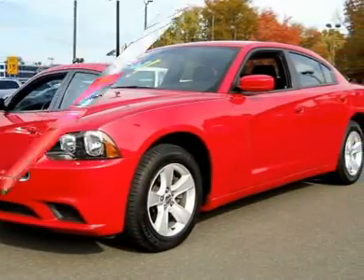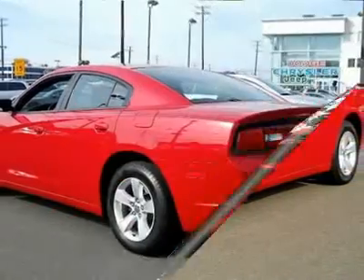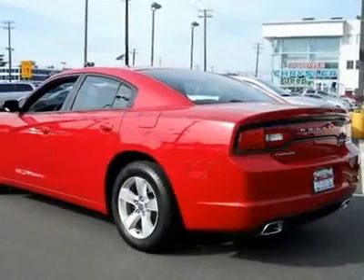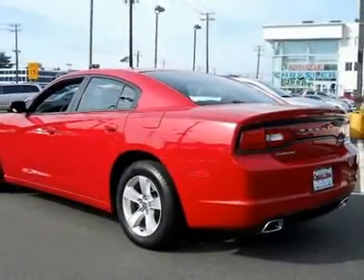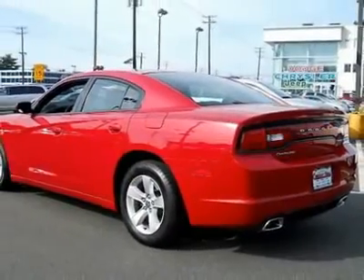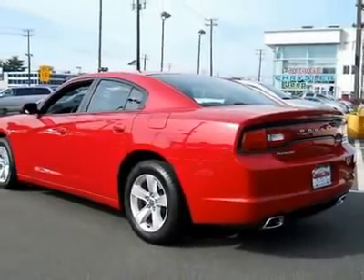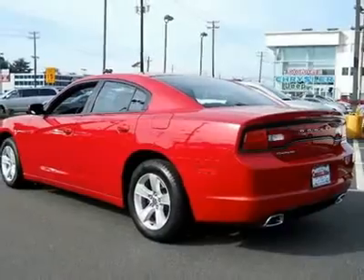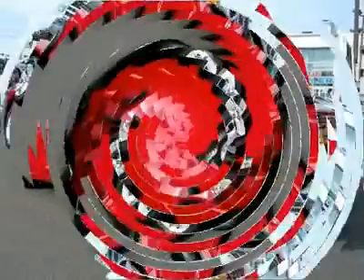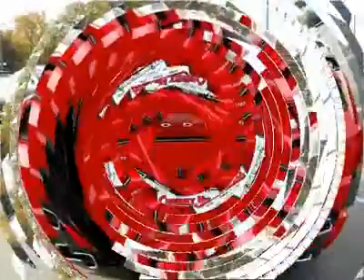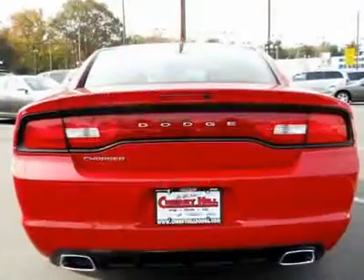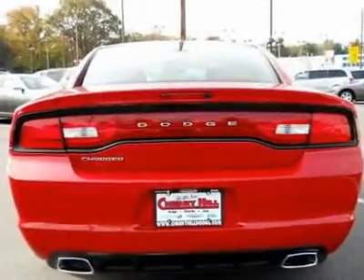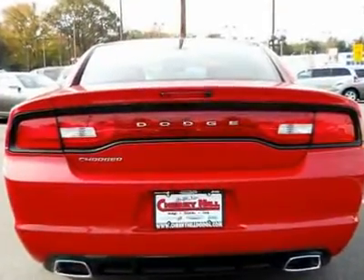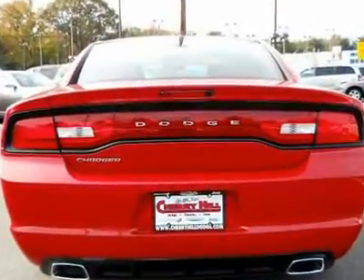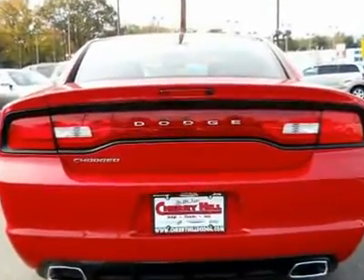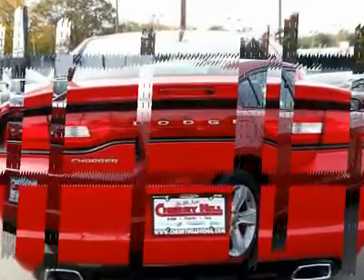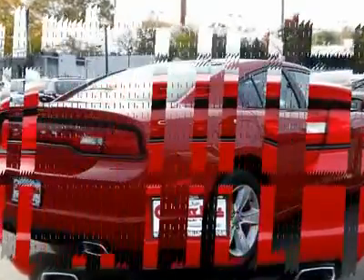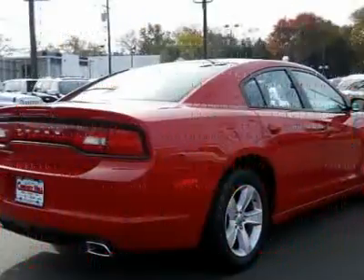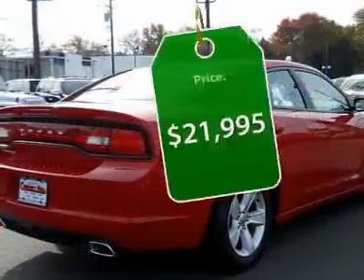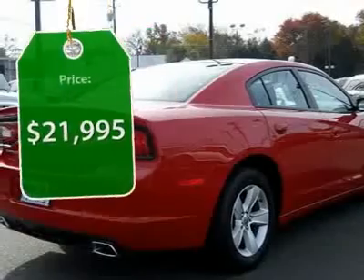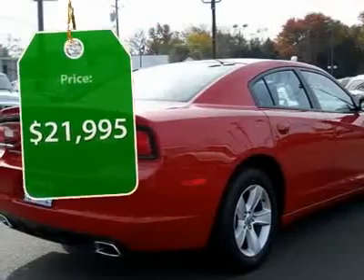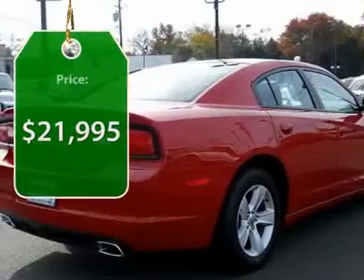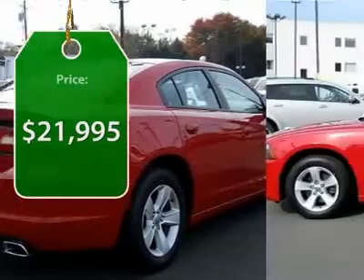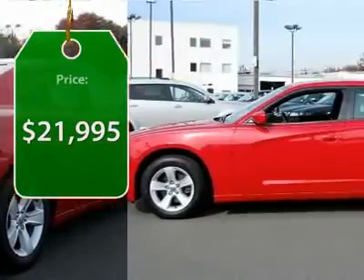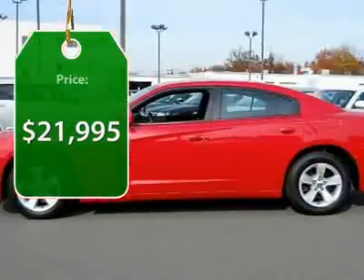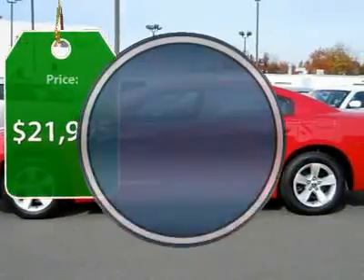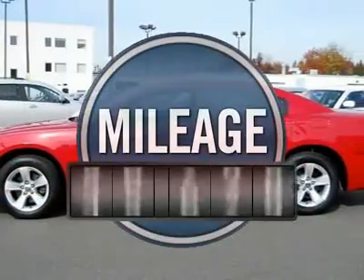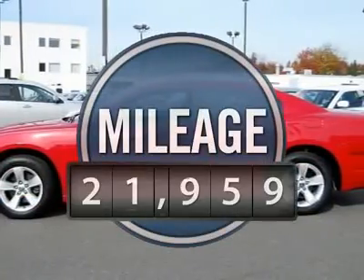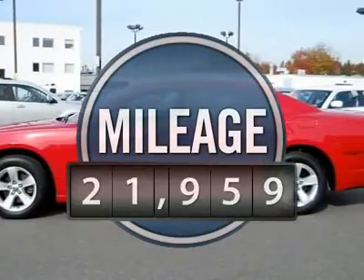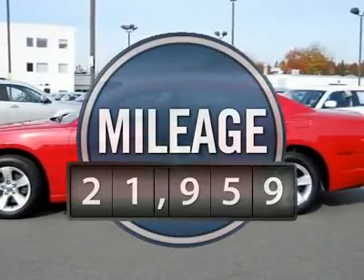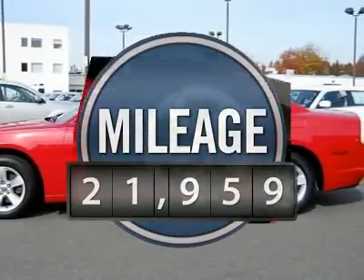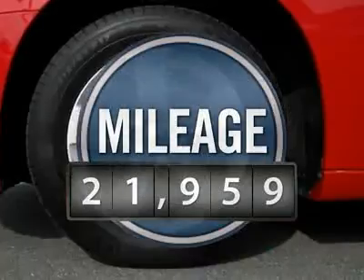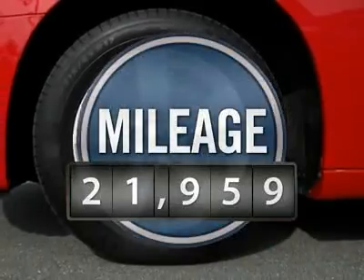Peace of mind comes standard with Charger's 5-star Government Front and Side Impact Crash Test Rating, and is priced below $25,000. This vehicle has less than 25,000 miles.